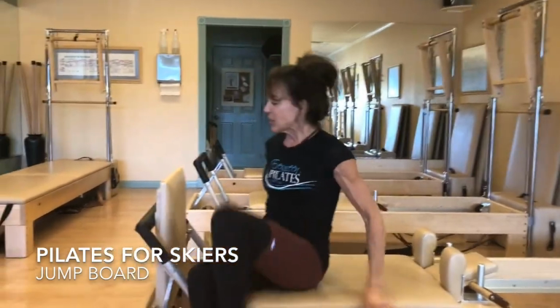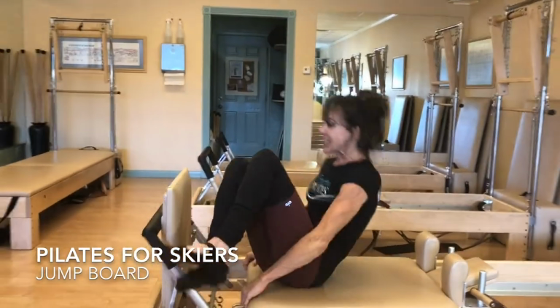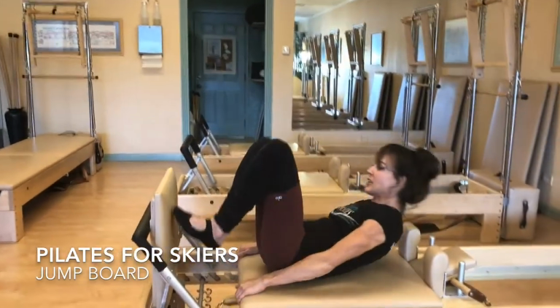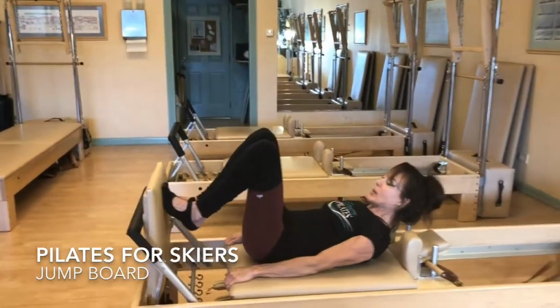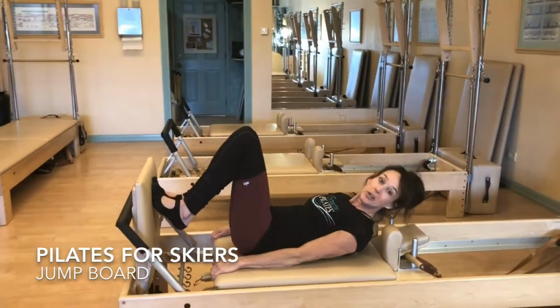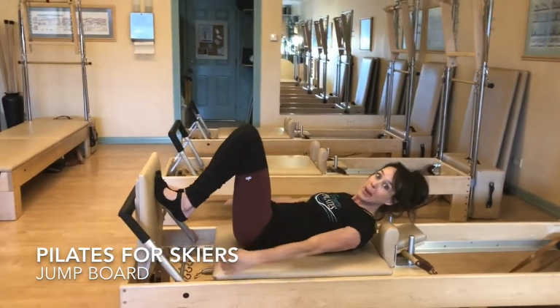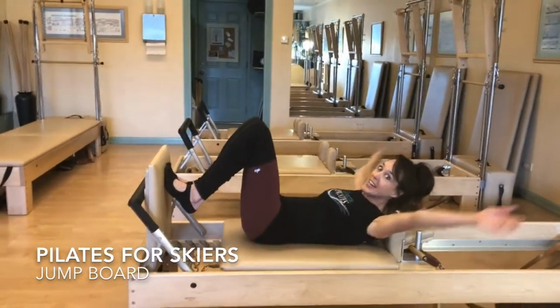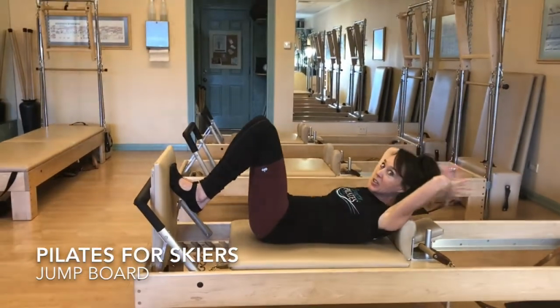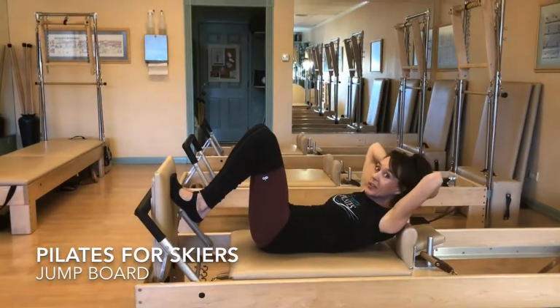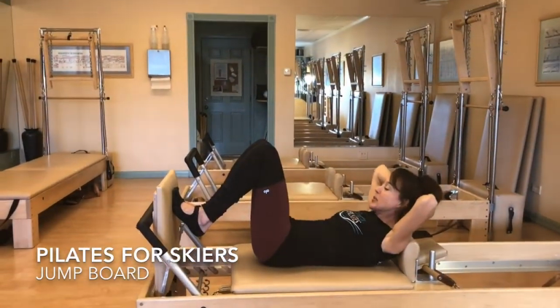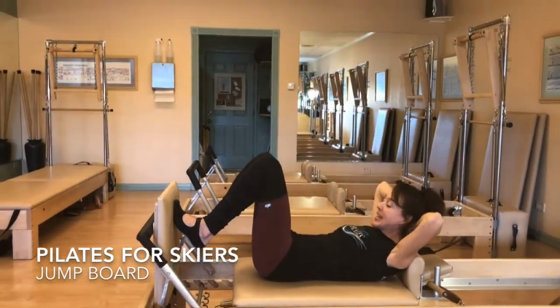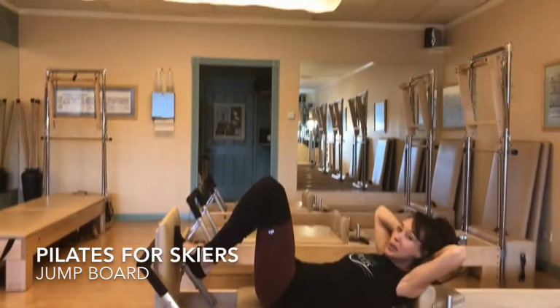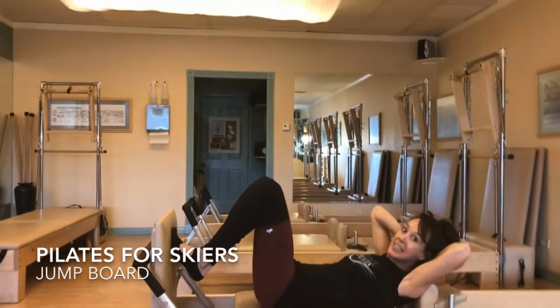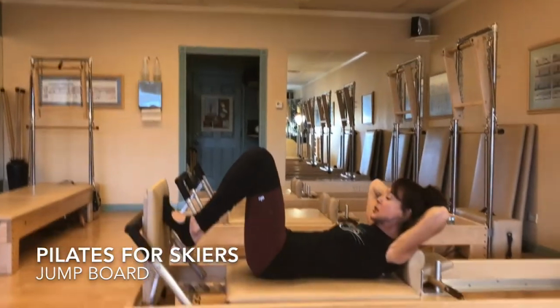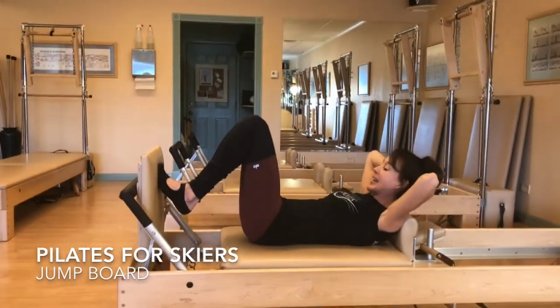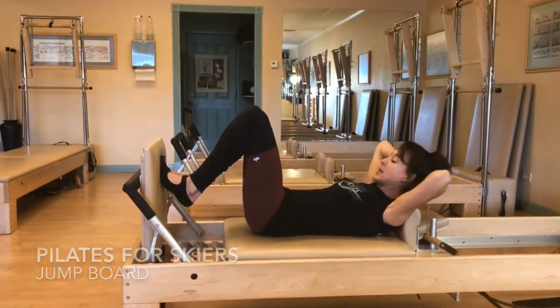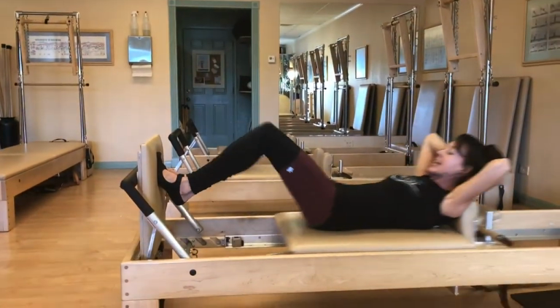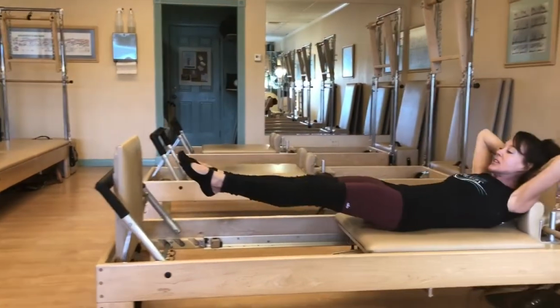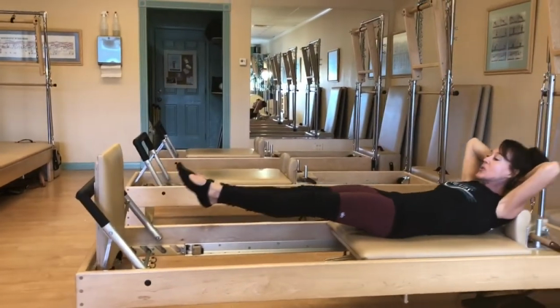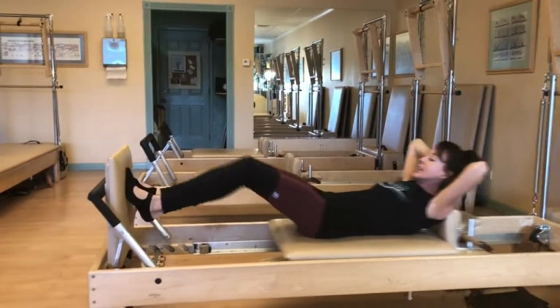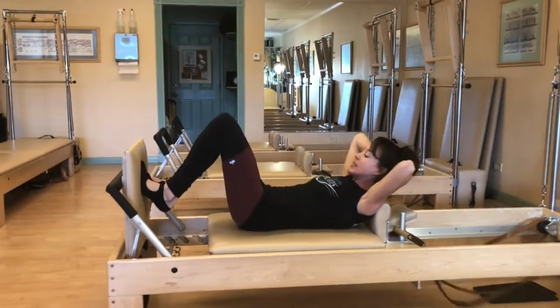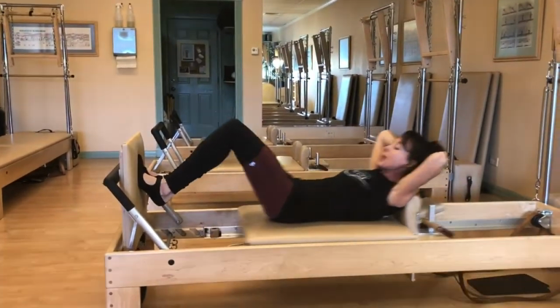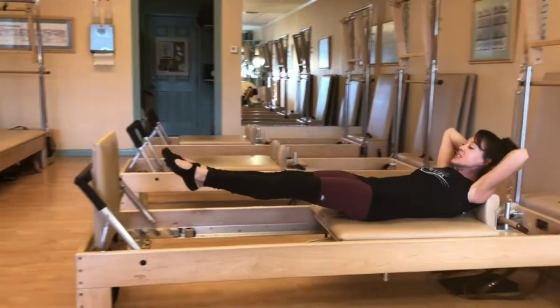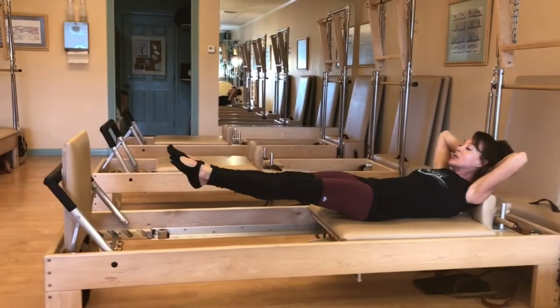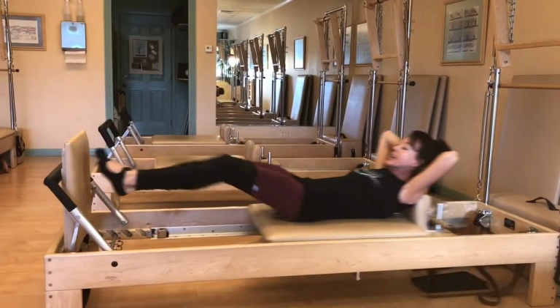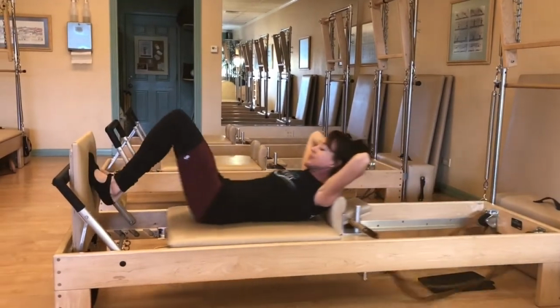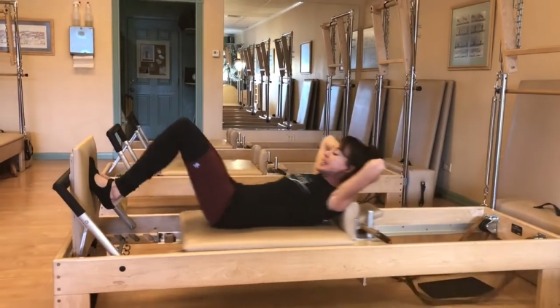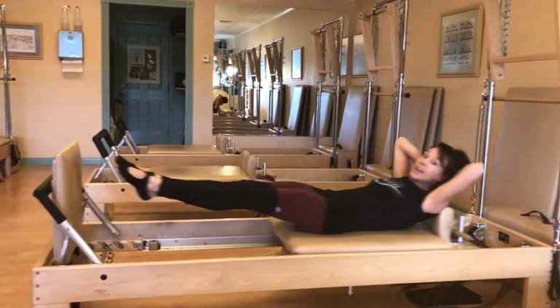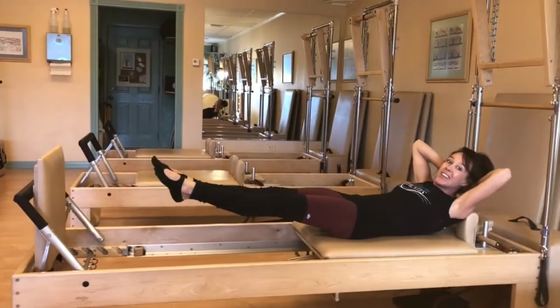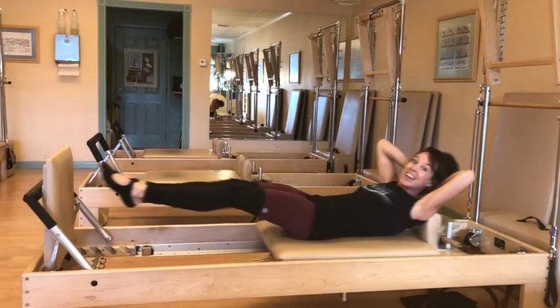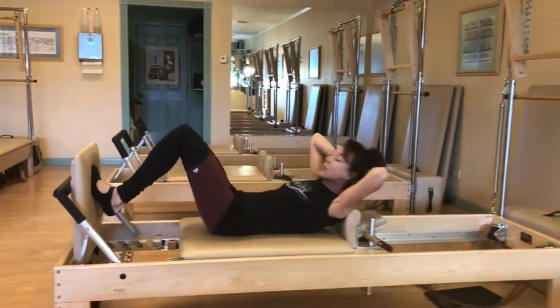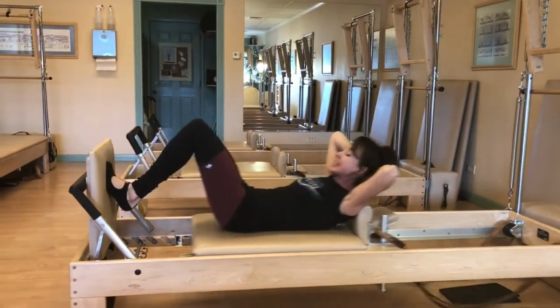Go ahead and lie down on your reformer, bring your feet parallel, cradle your head with your hands, draw your belly into your back, and press out with control. Landing from the ball to the toe of the foot — inhale out, exhale back in.